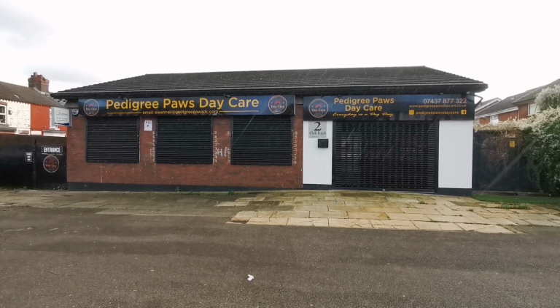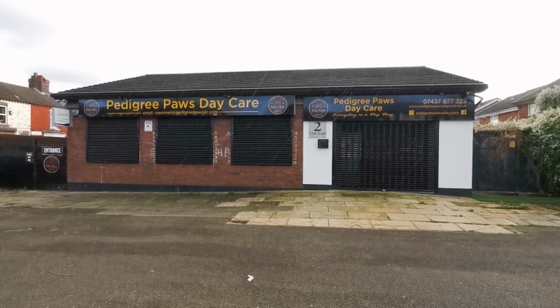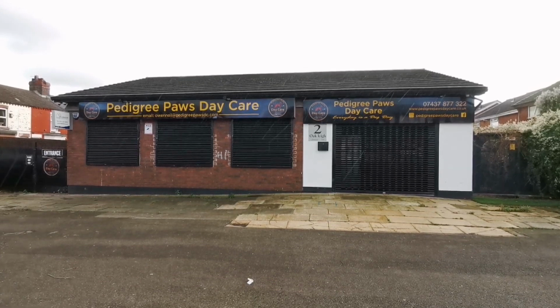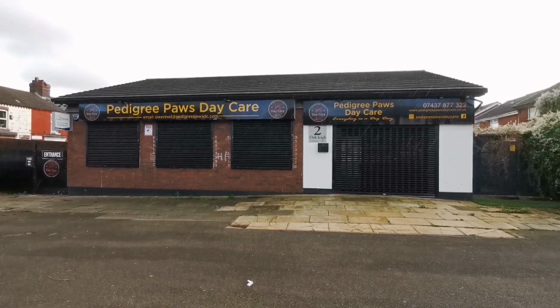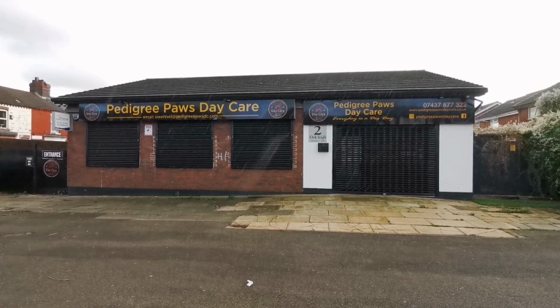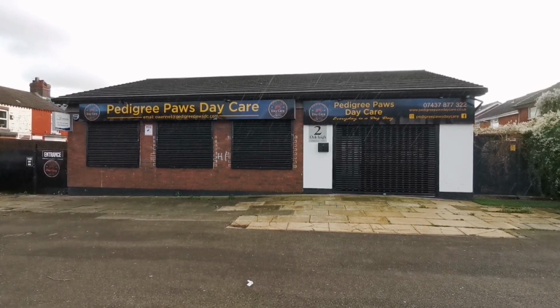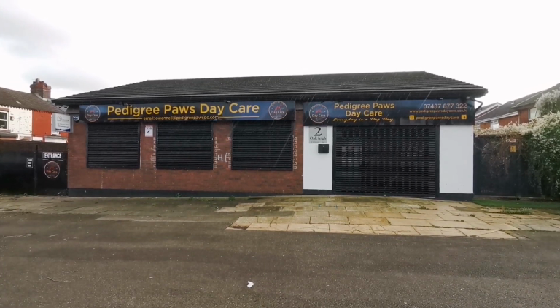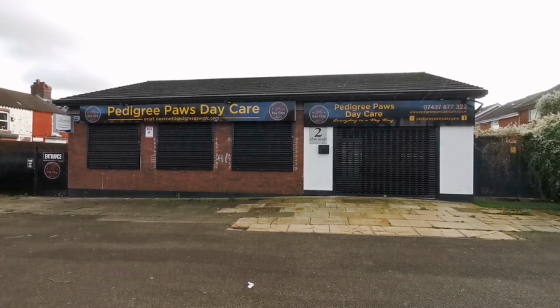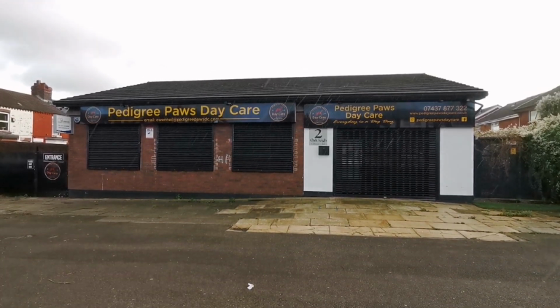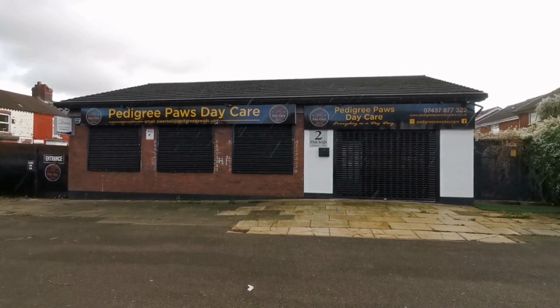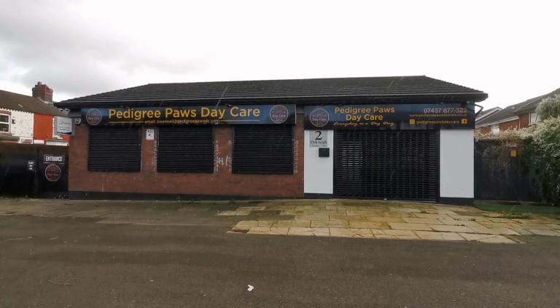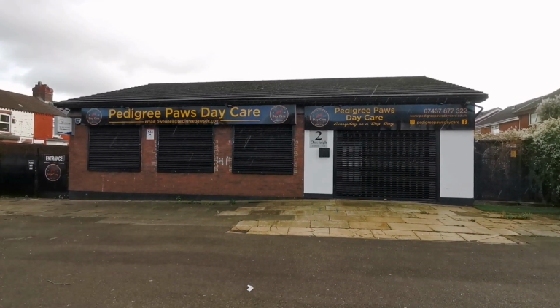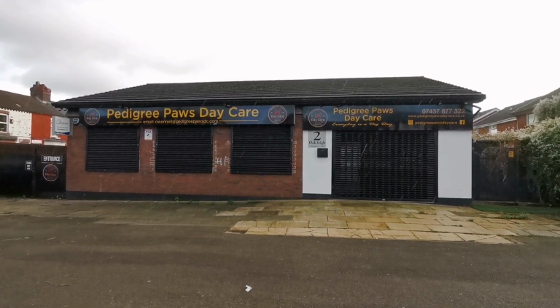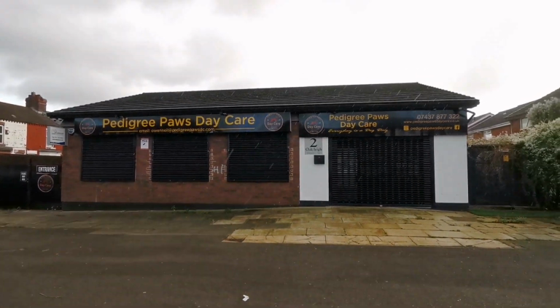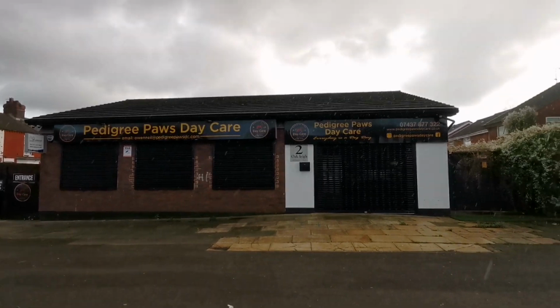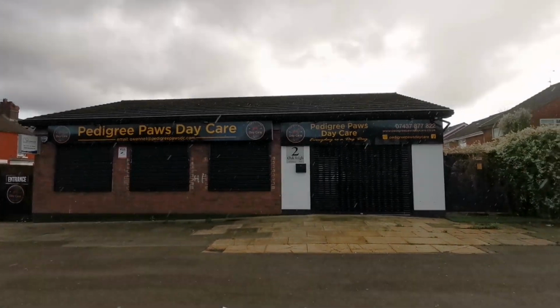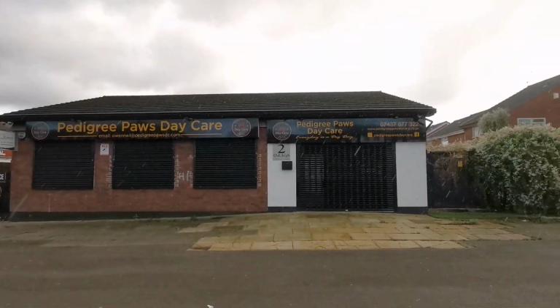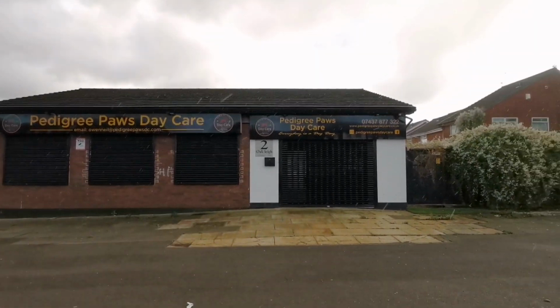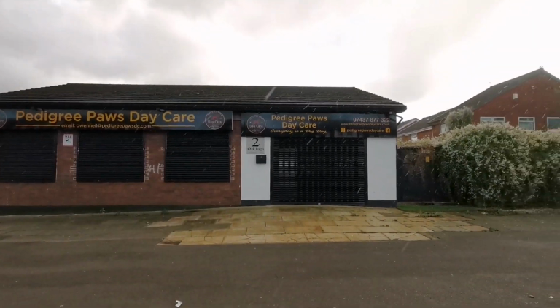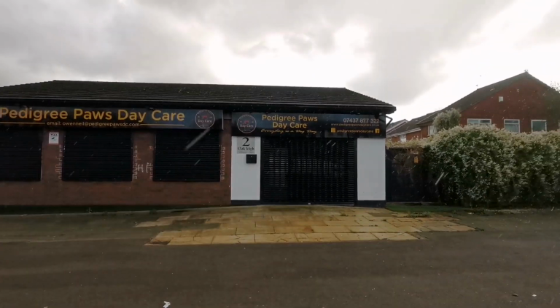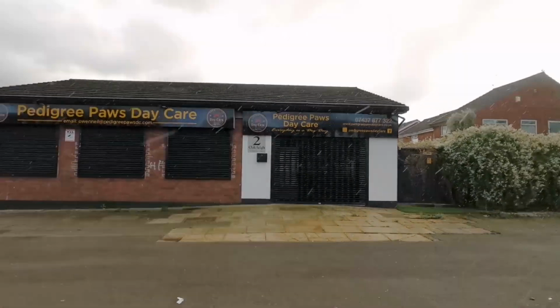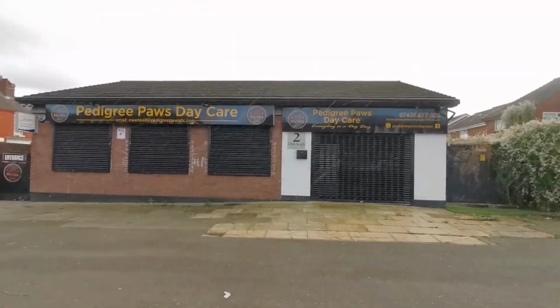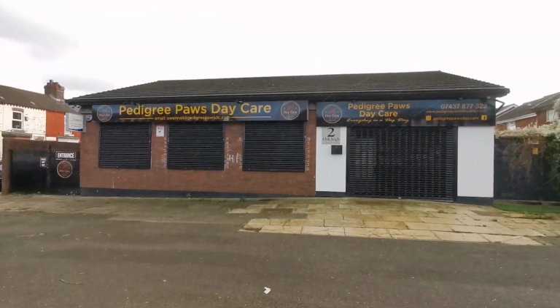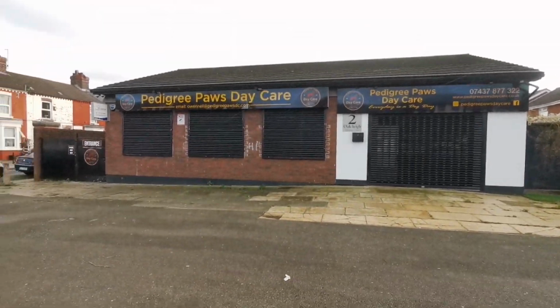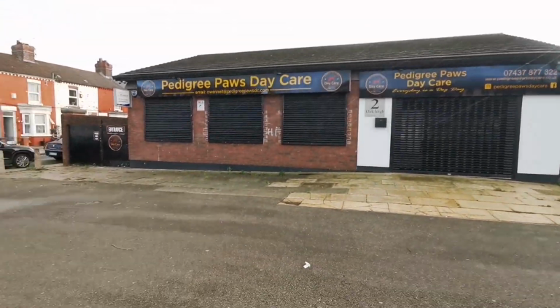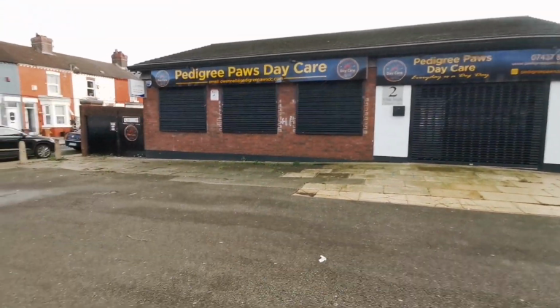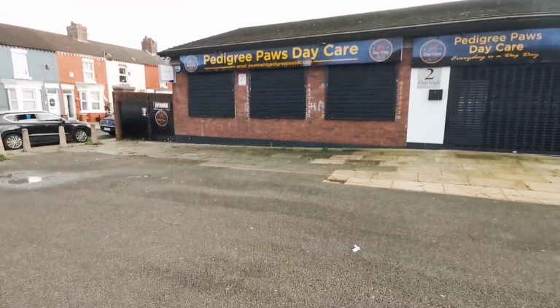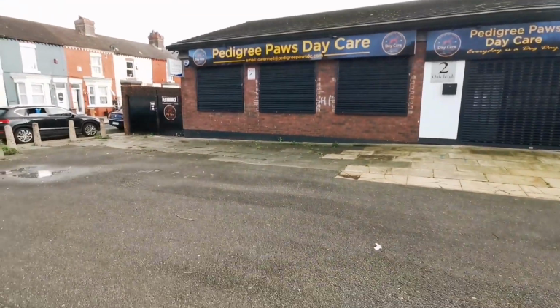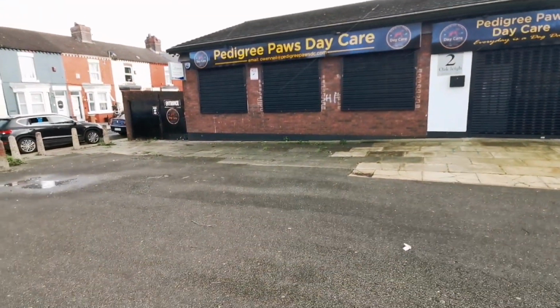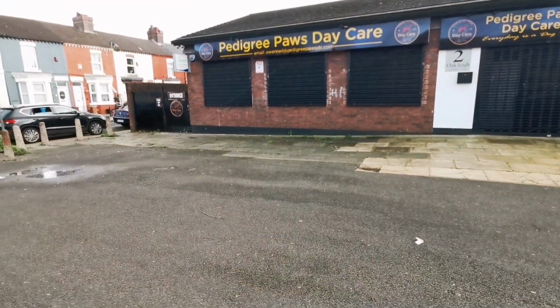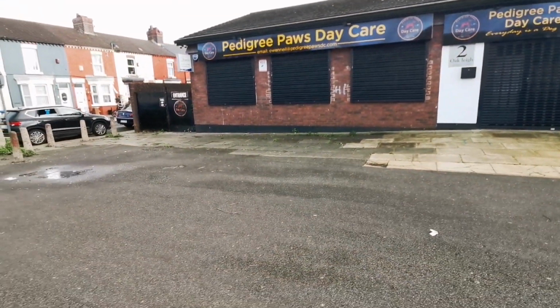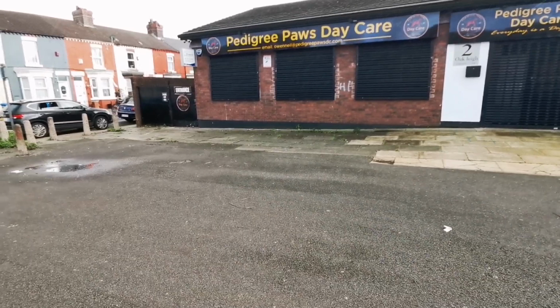So this is Pedigree Paws Daycare and it's for dogs — for little dogs, well-behaved little dogs. No, Rex can't go; you might be able to hear him in the background.